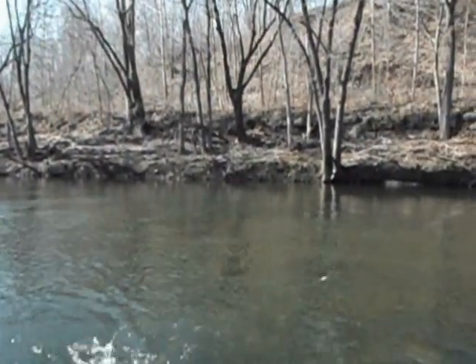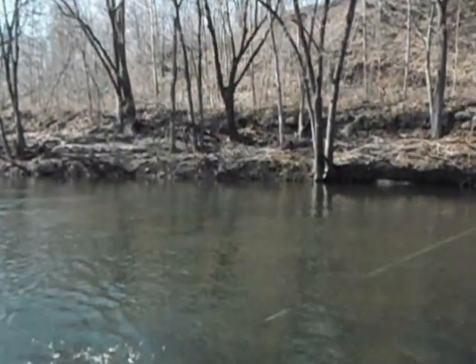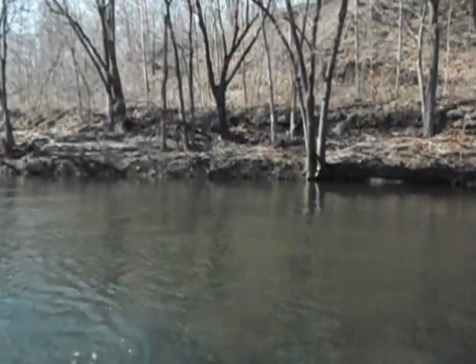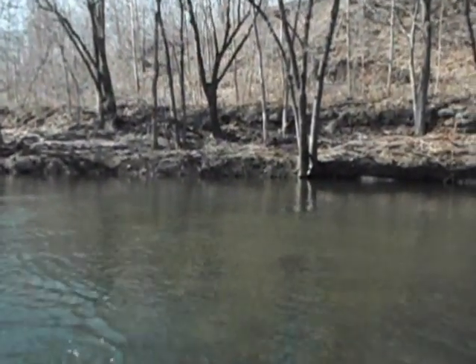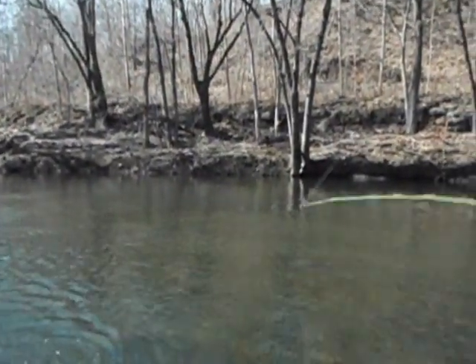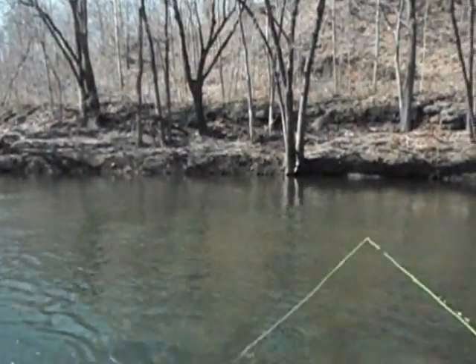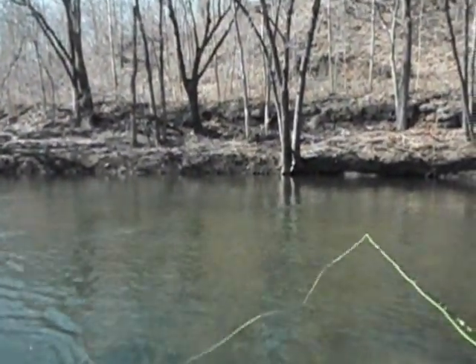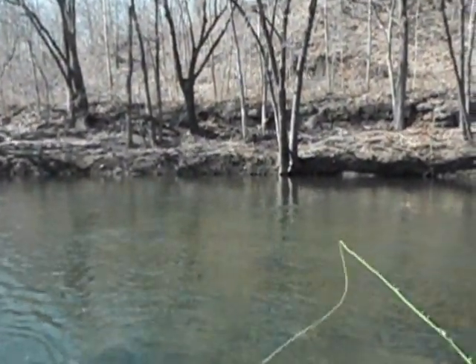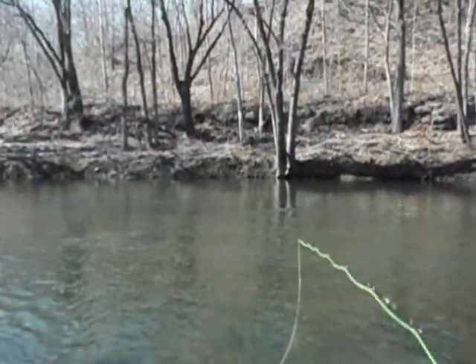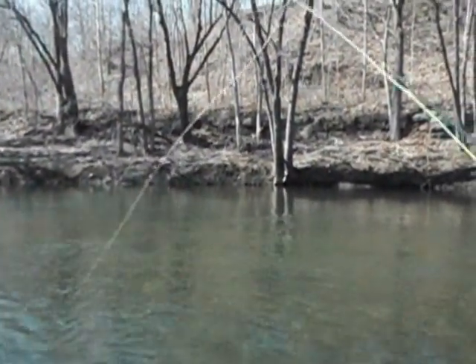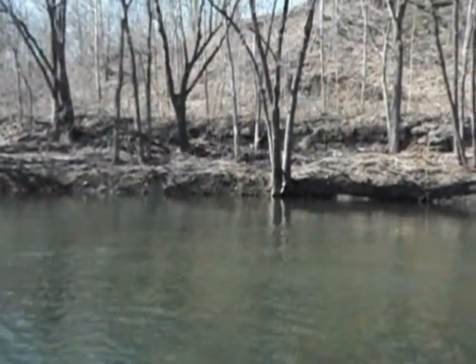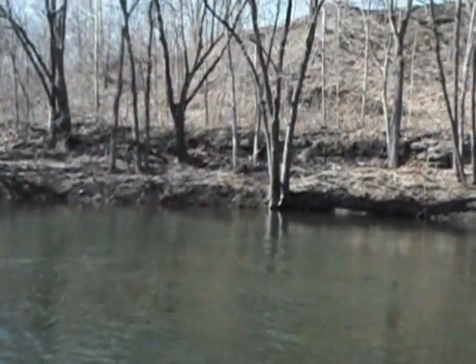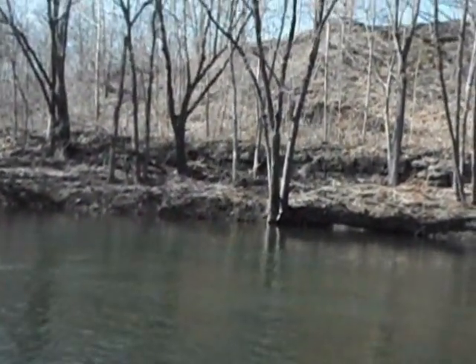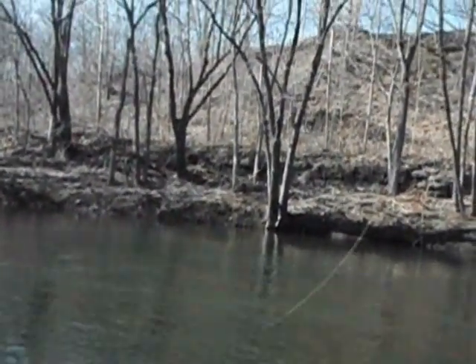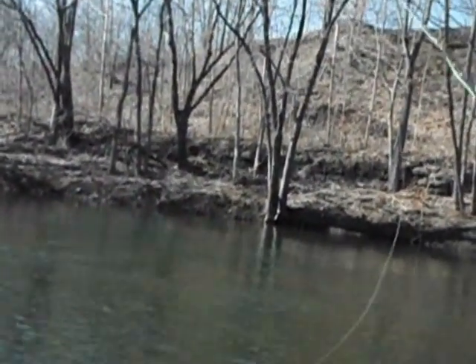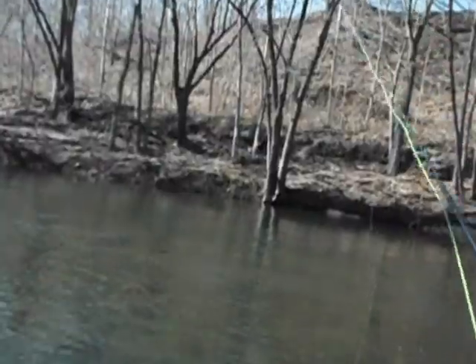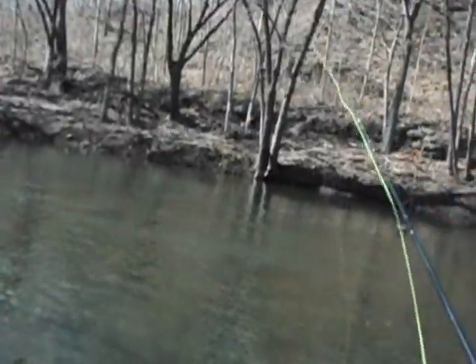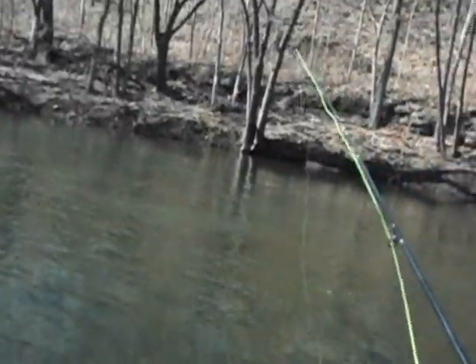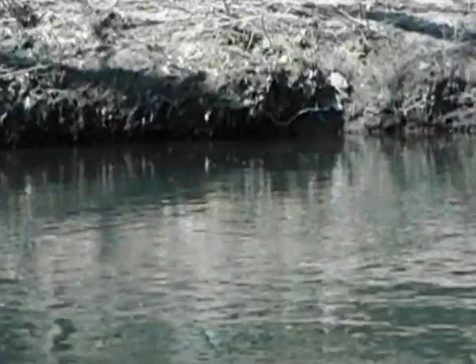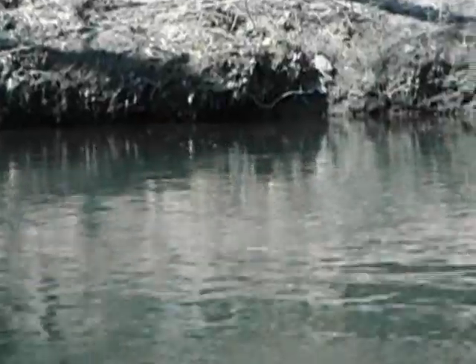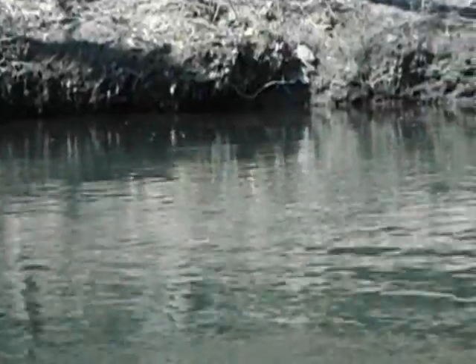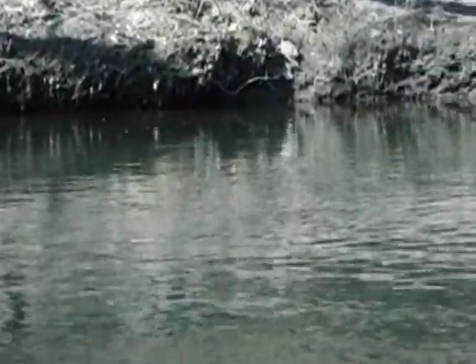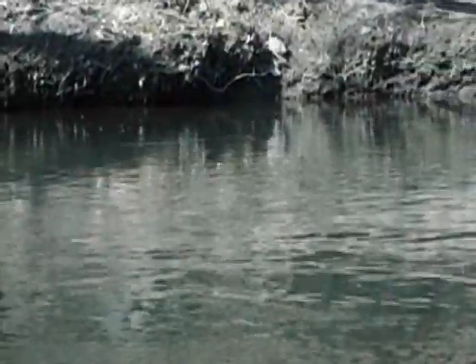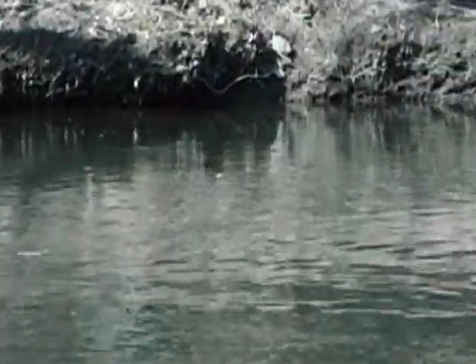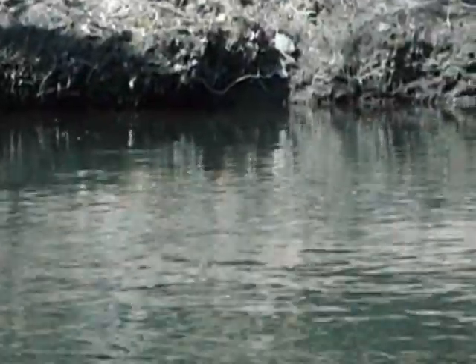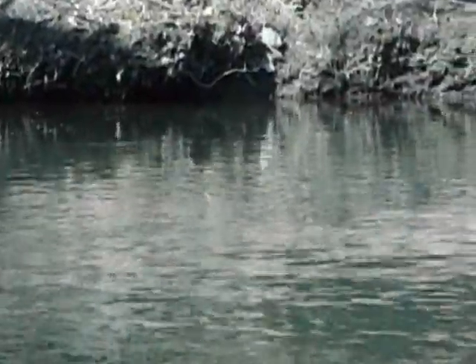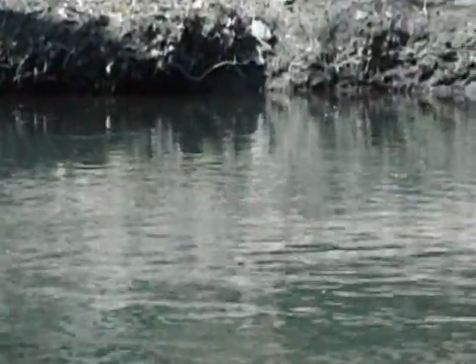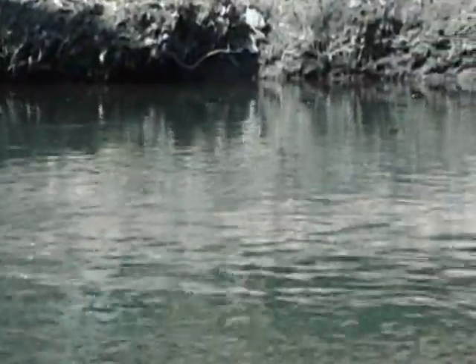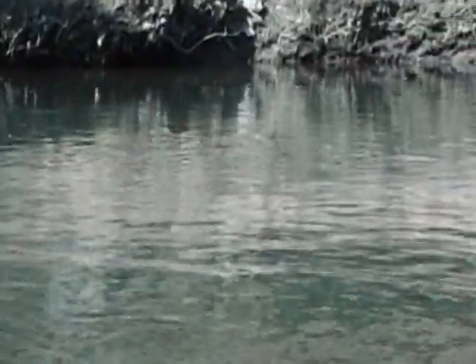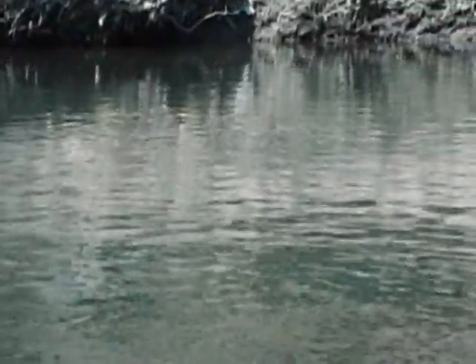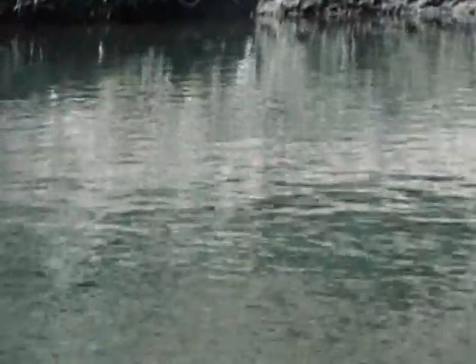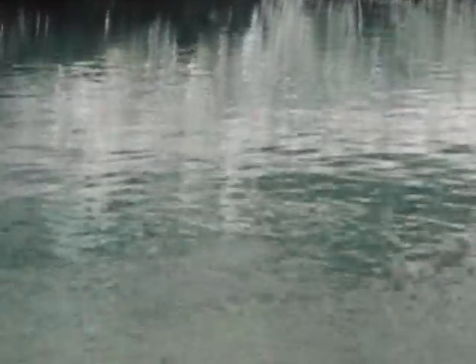He's a beautiful fish. There he goes — he's right in front of that rock that's sticking out of the bank there.